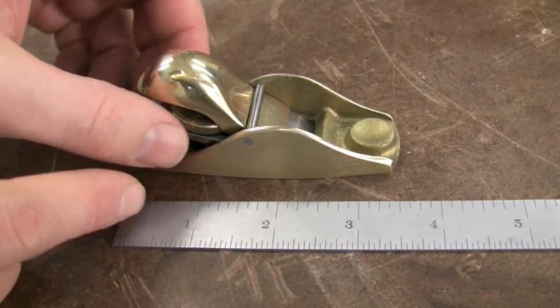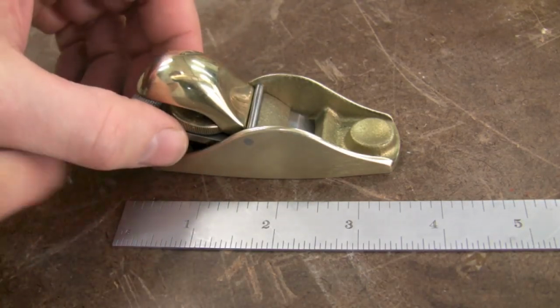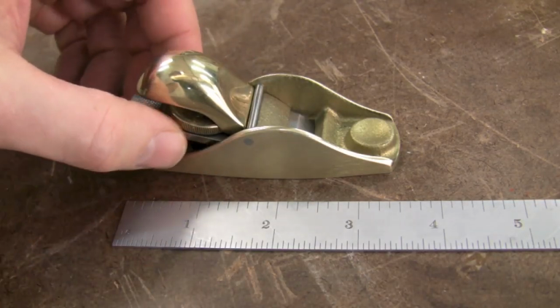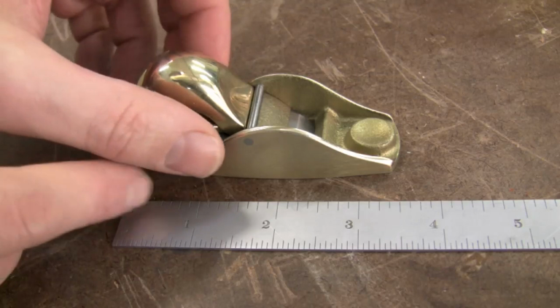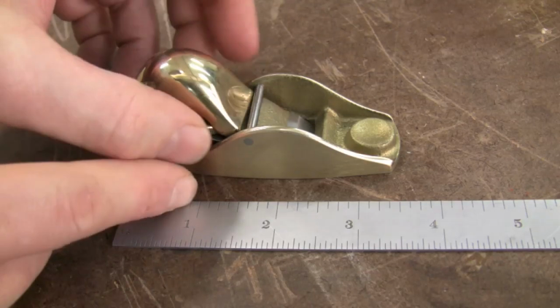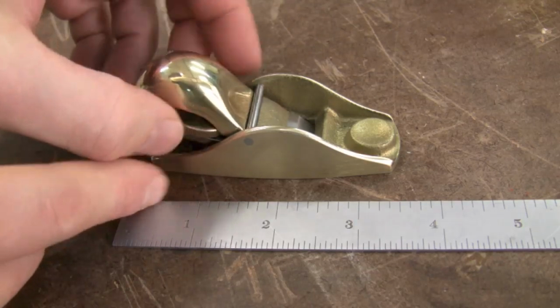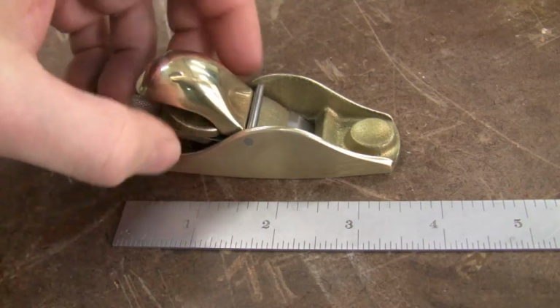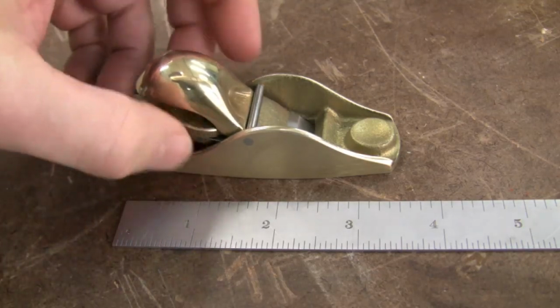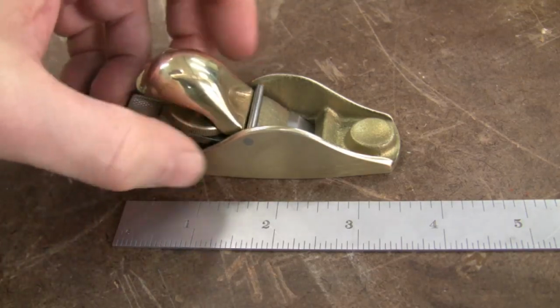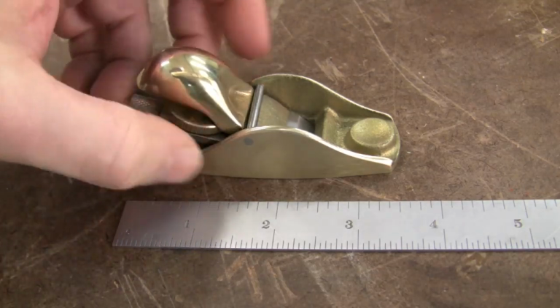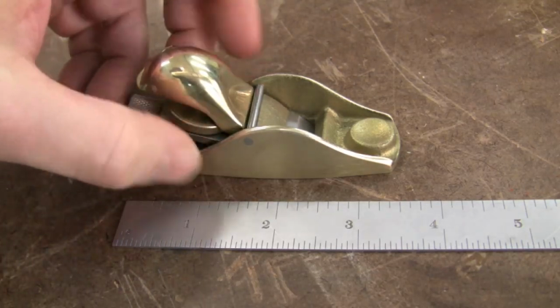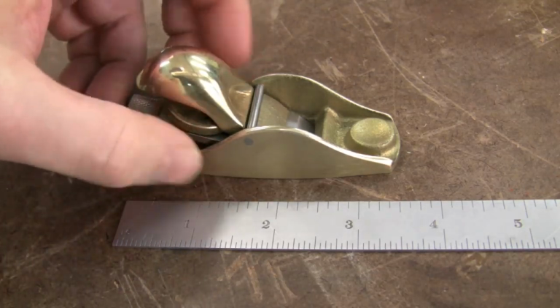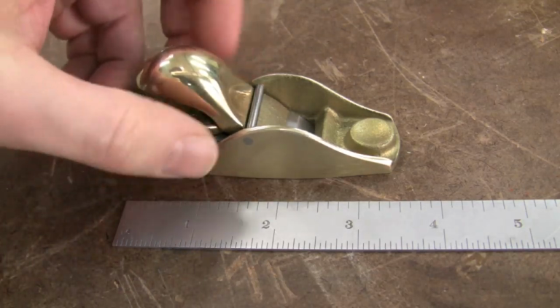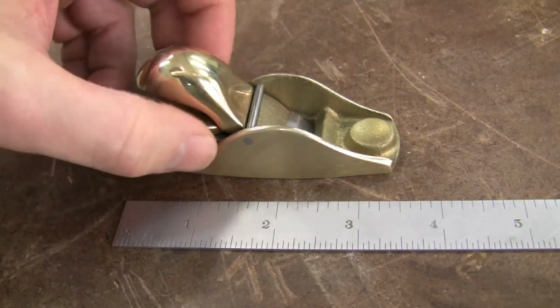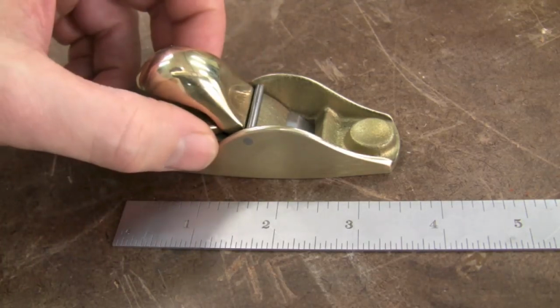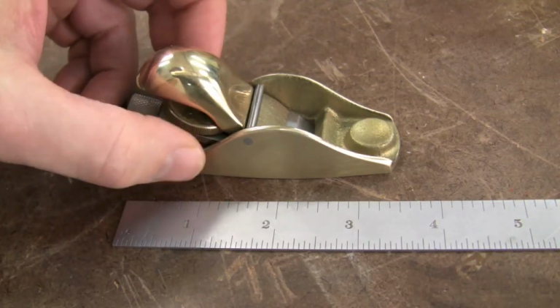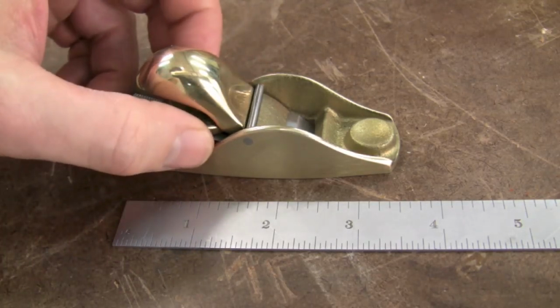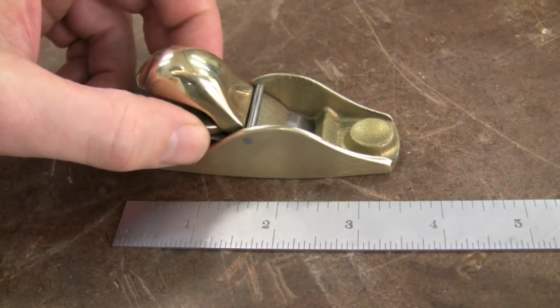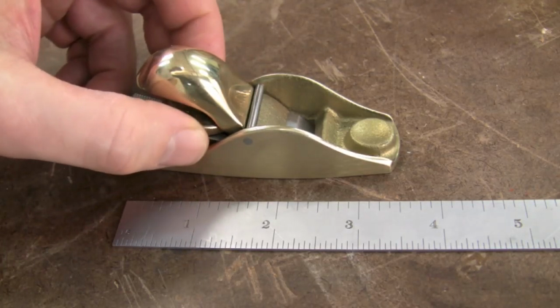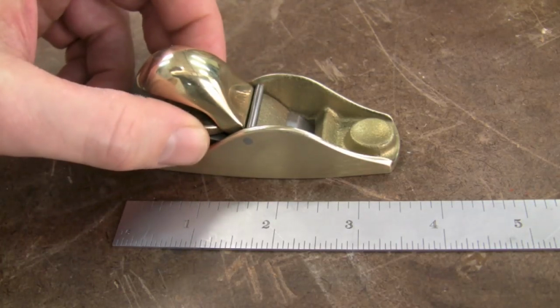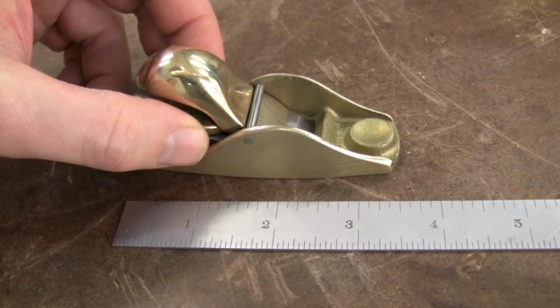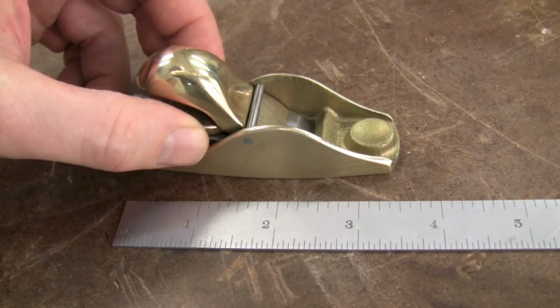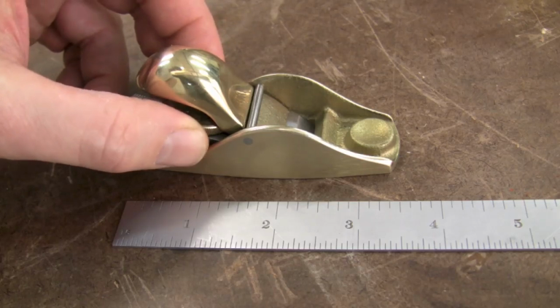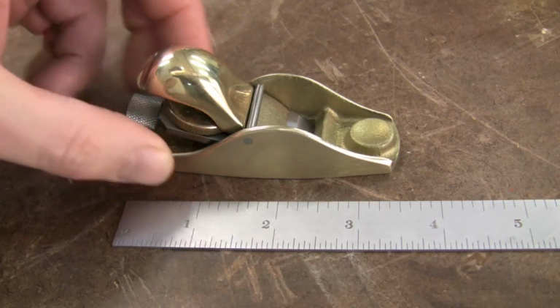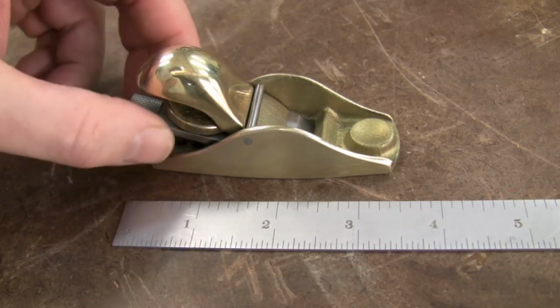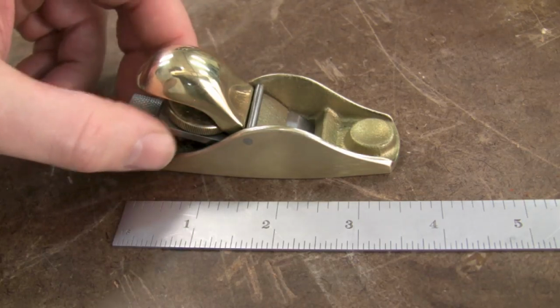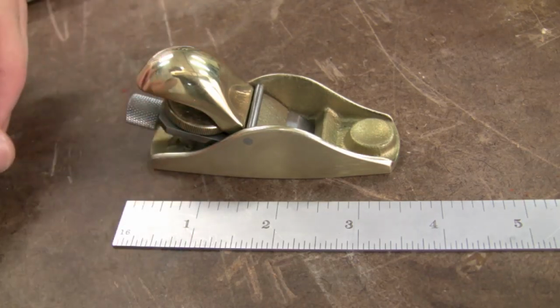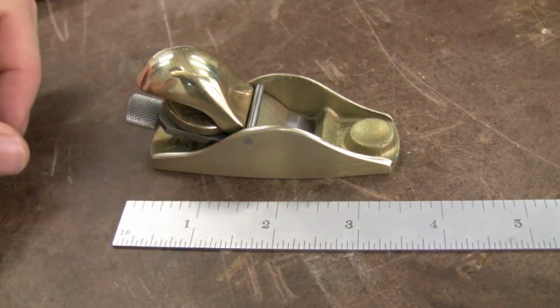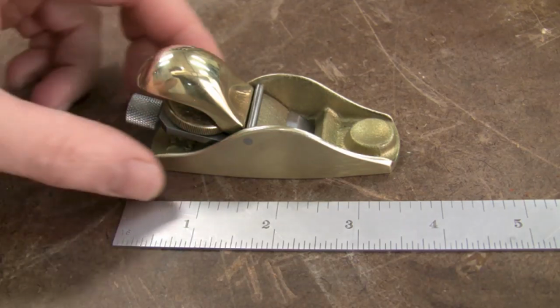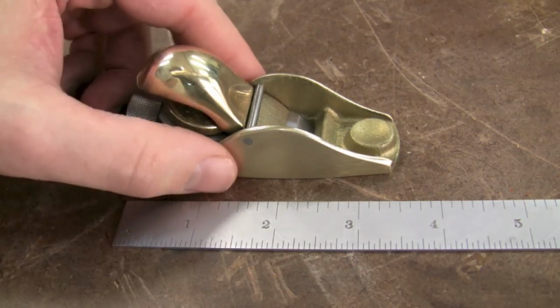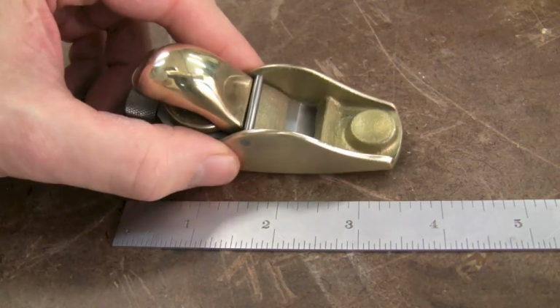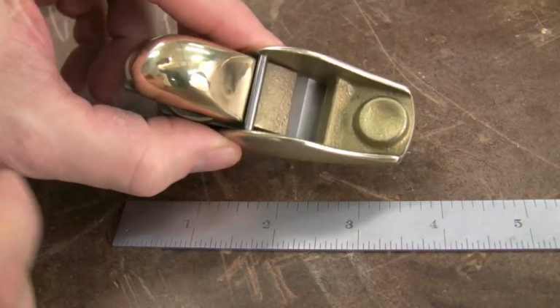Simply pop the blade back in, tighten this knob — do not over-tighten this, just enough to put a little bit of pressure on there — and that will keep the plane blade in place.